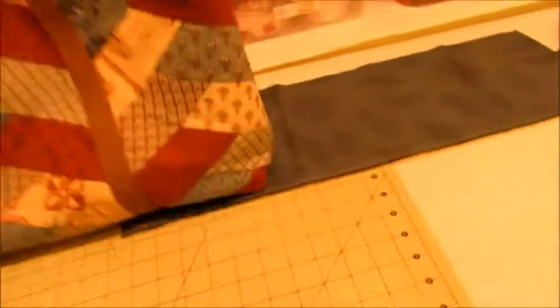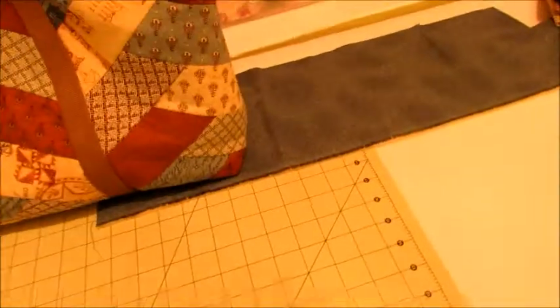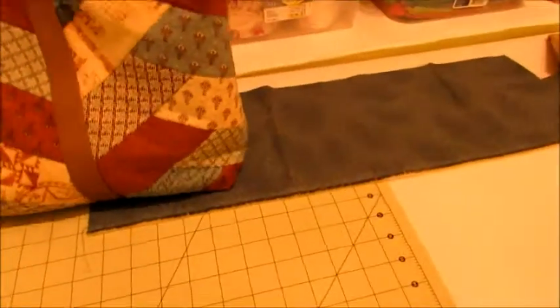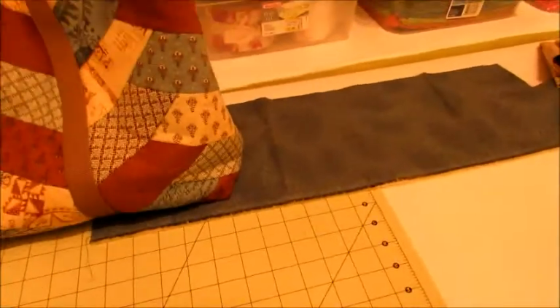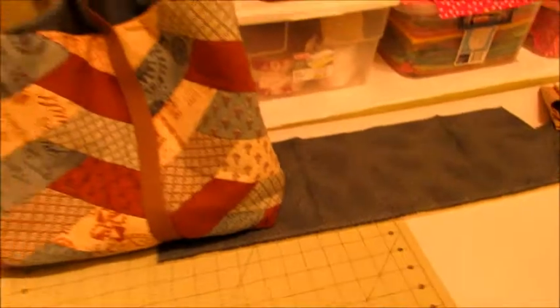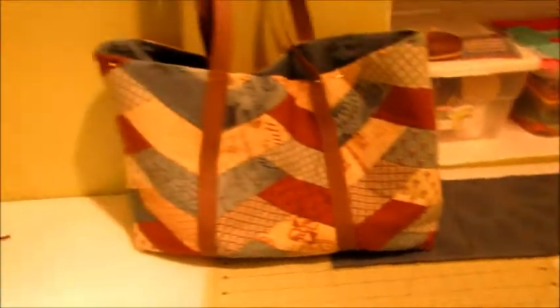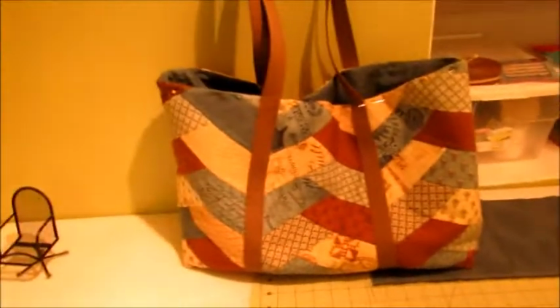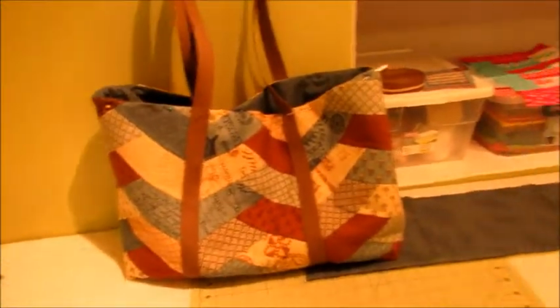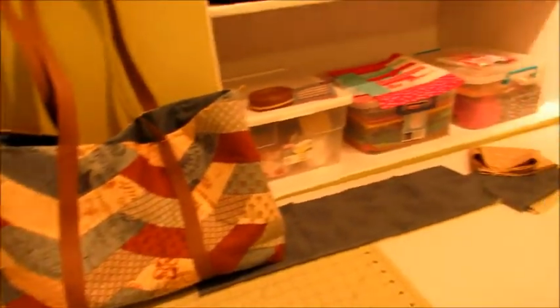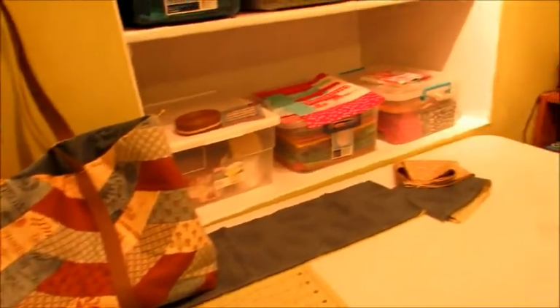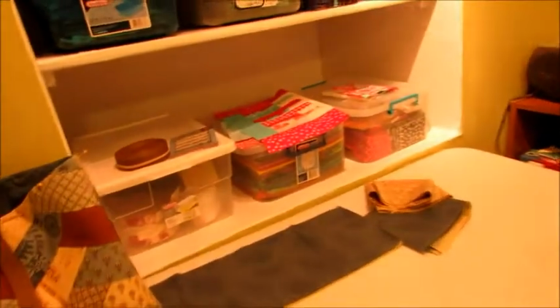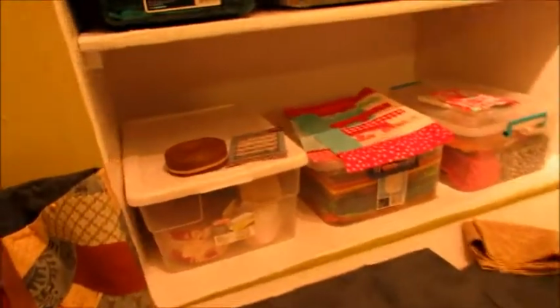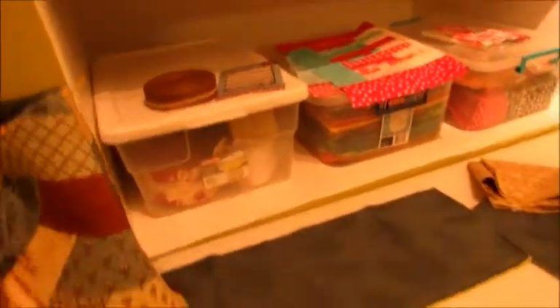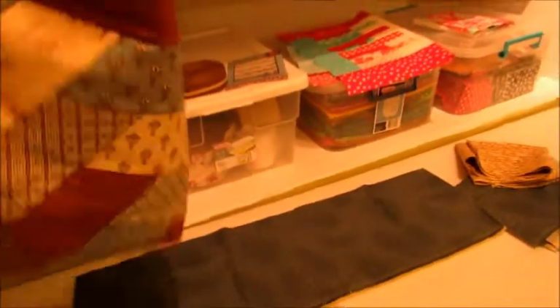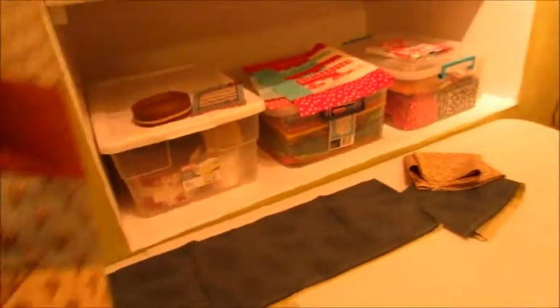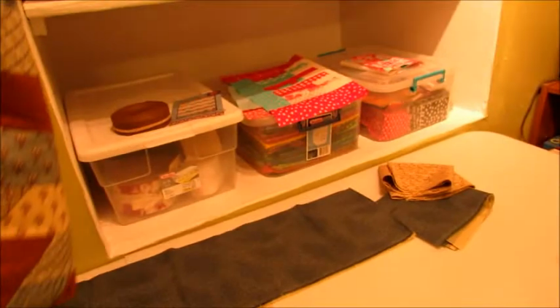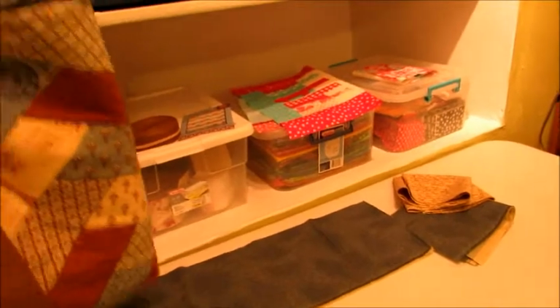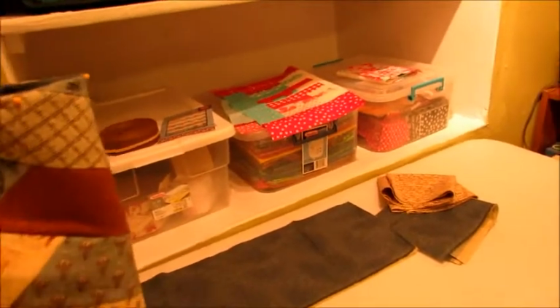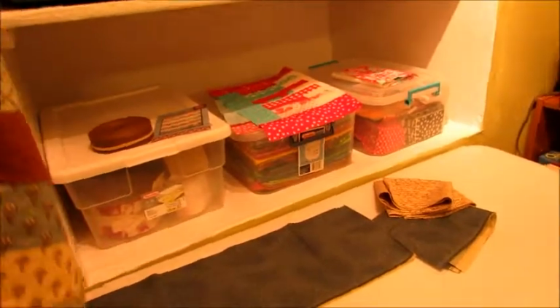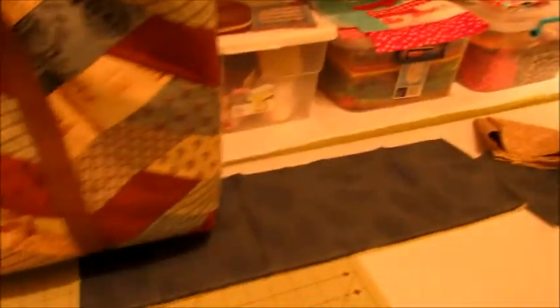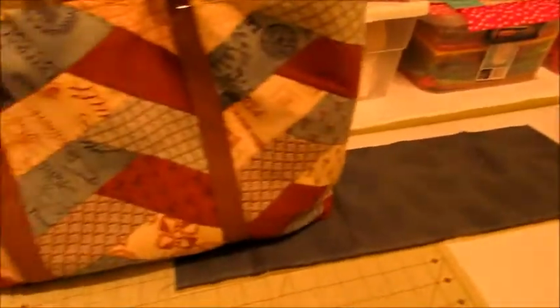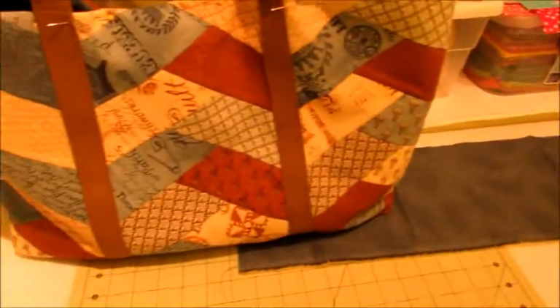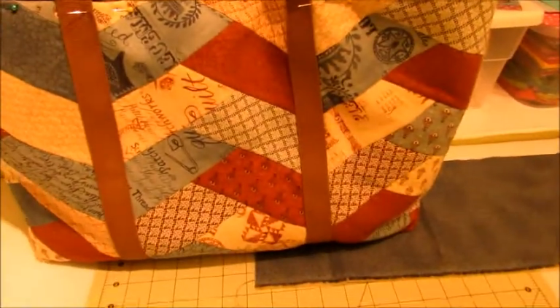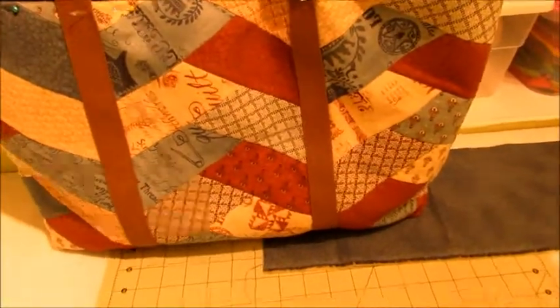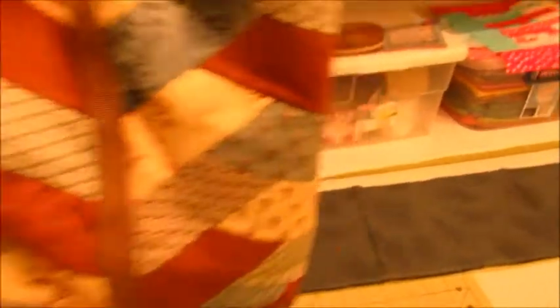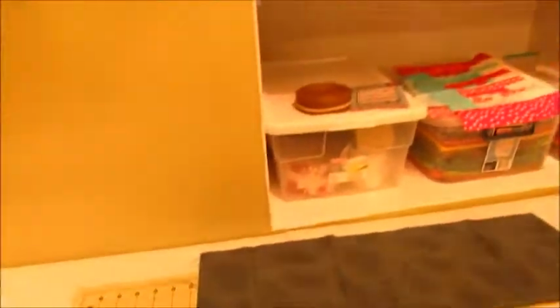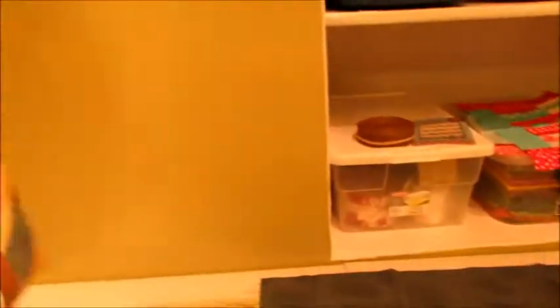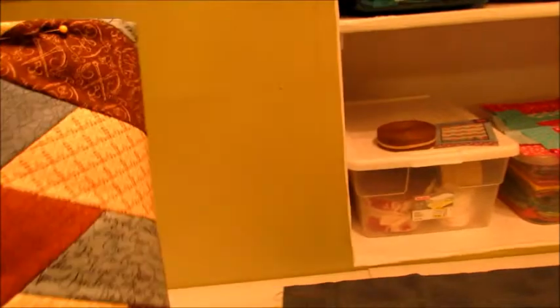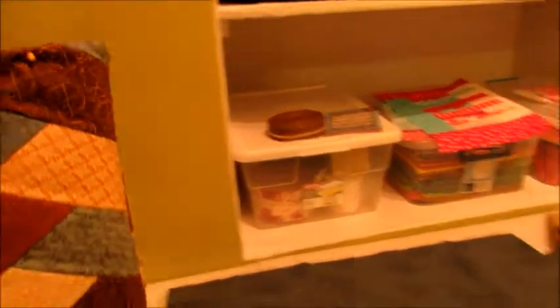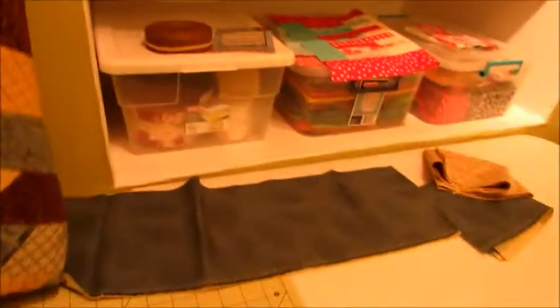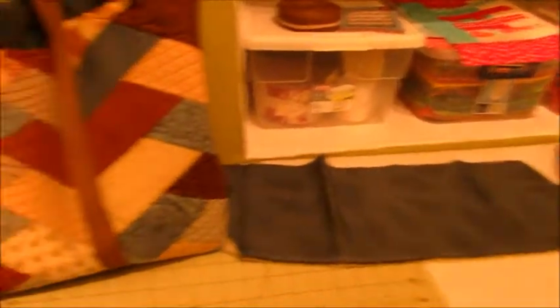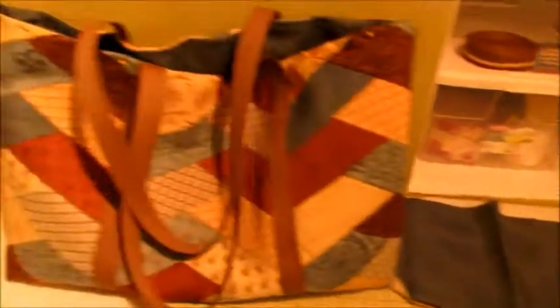So it's almost done. Just got to do that row of top stitching and sew the little sleeve for the bottom, and it's done. So I am pretty happy with it. I think it's a pretty darn cool bag. I like it a lot.